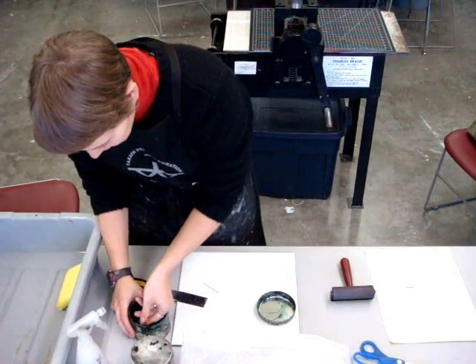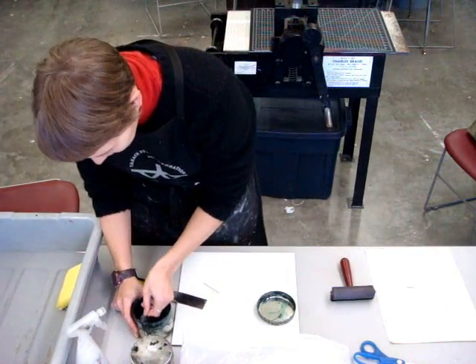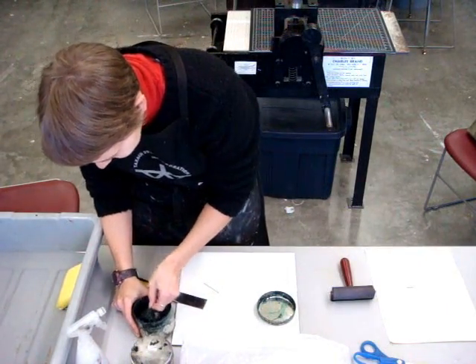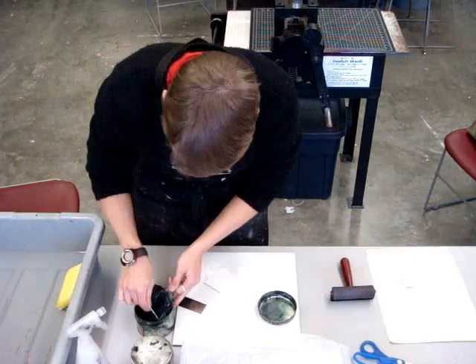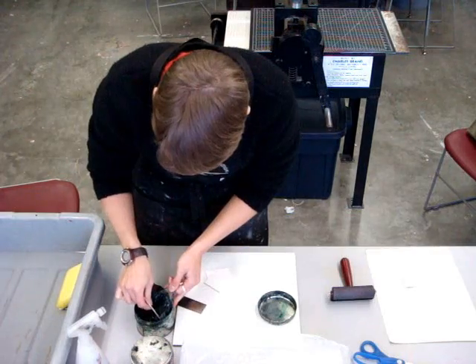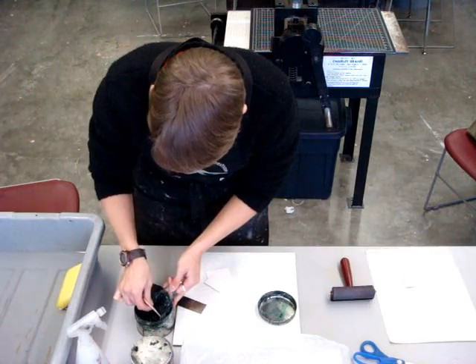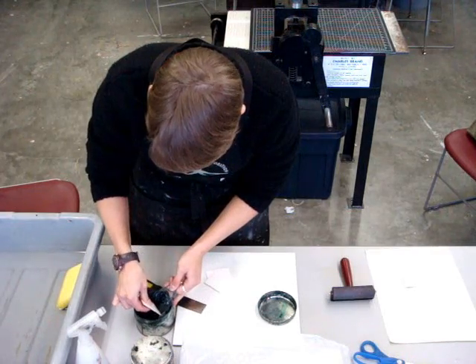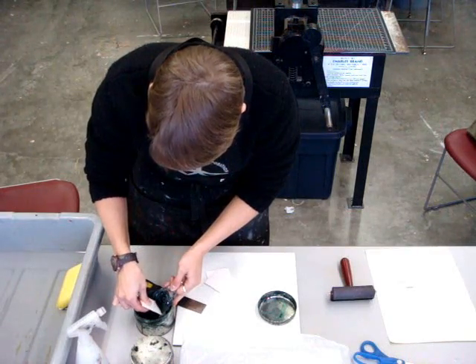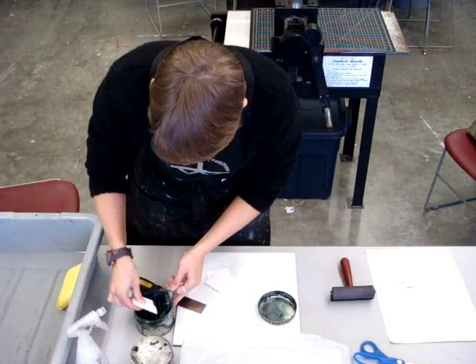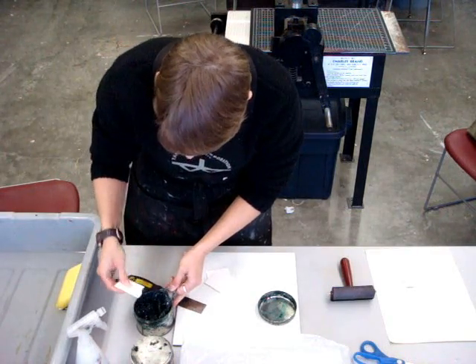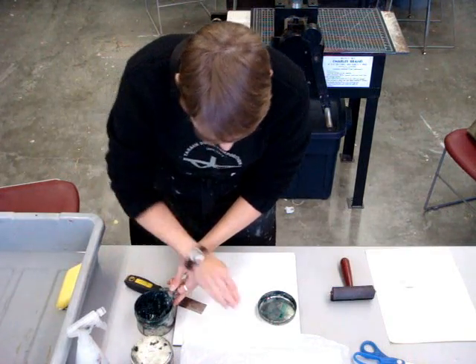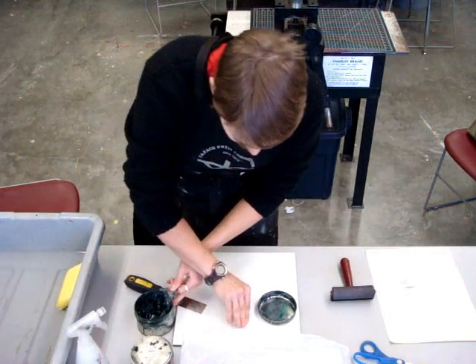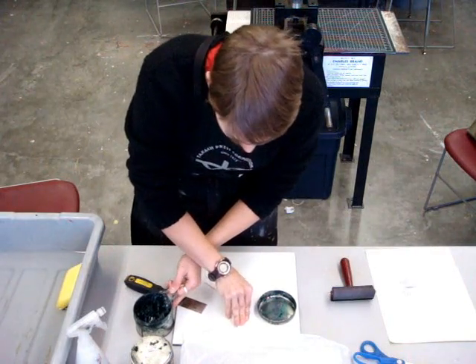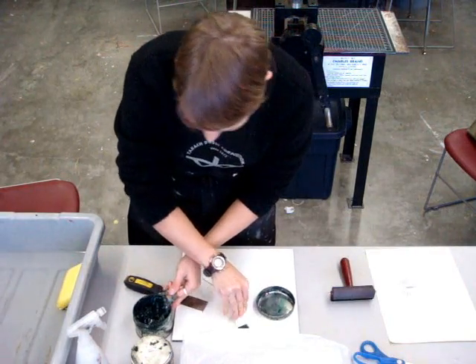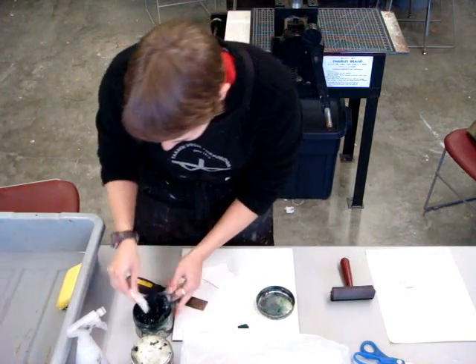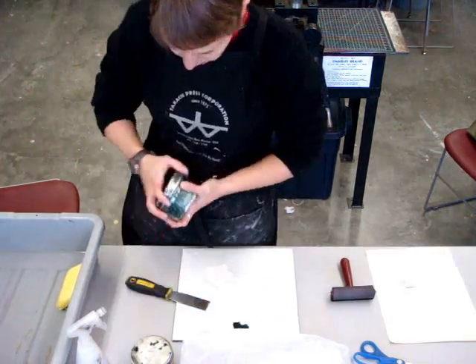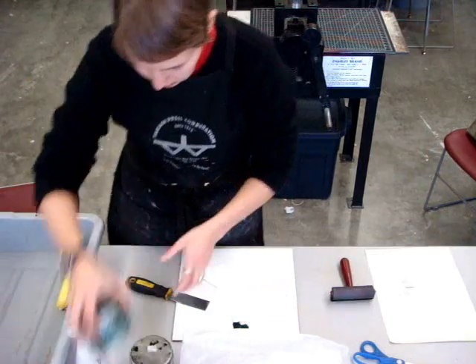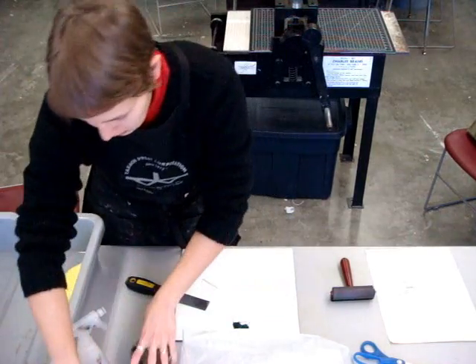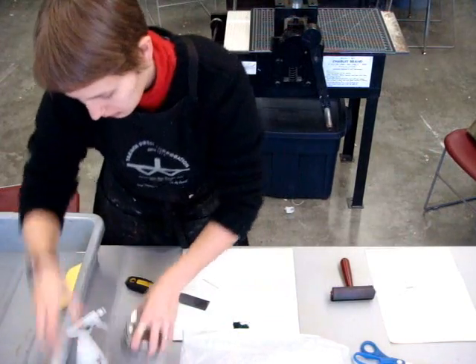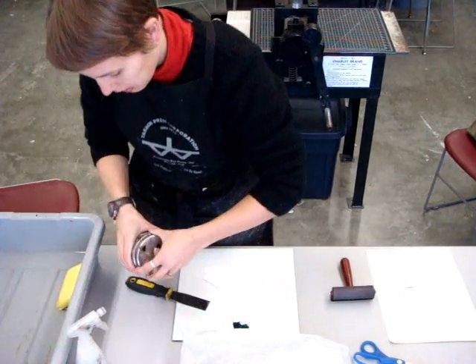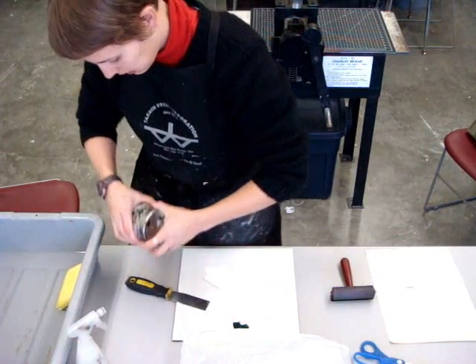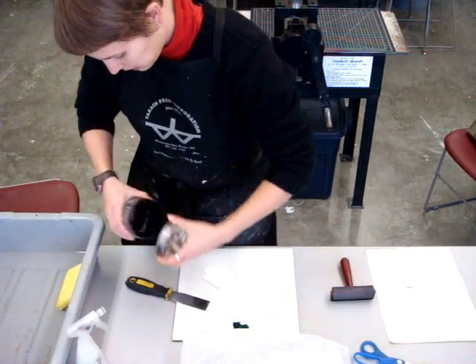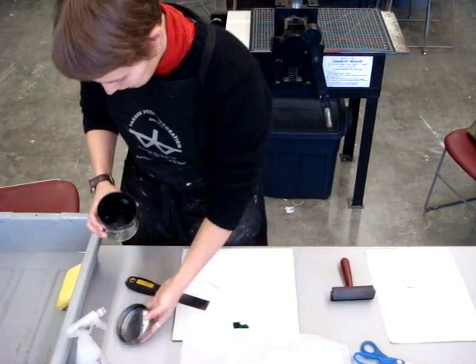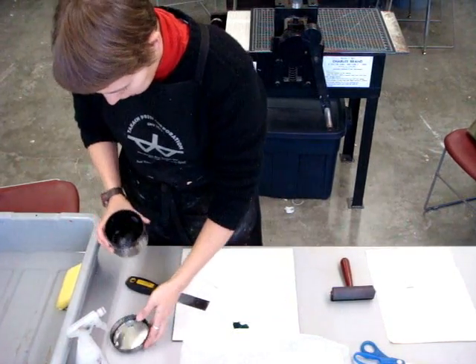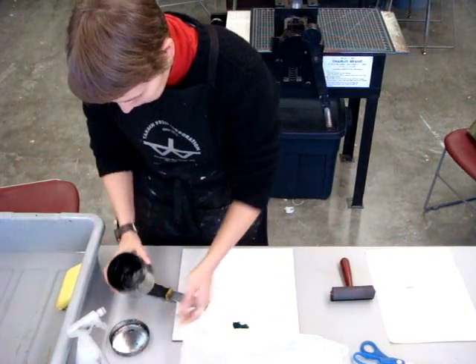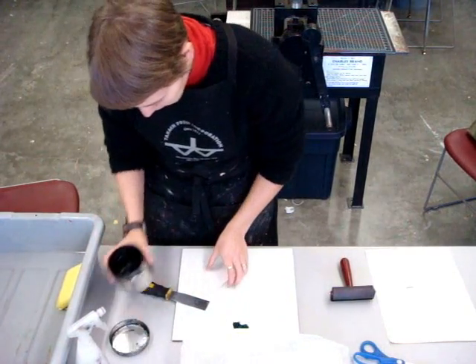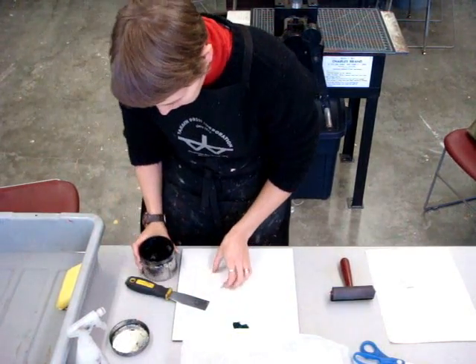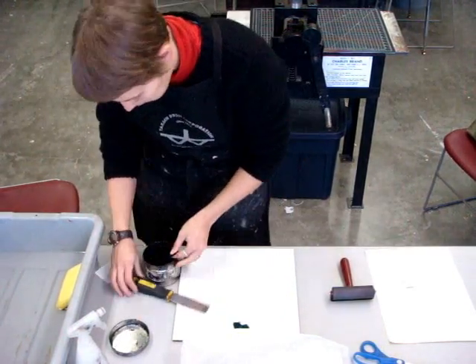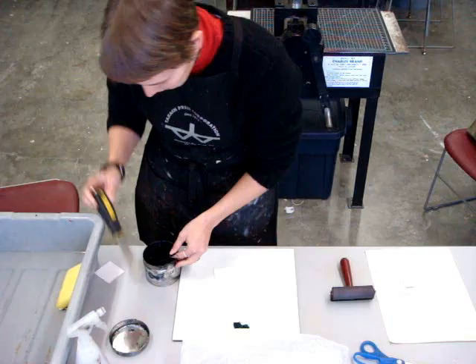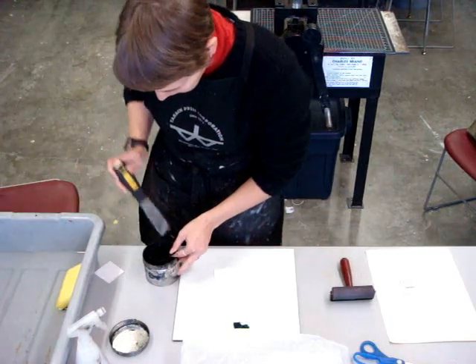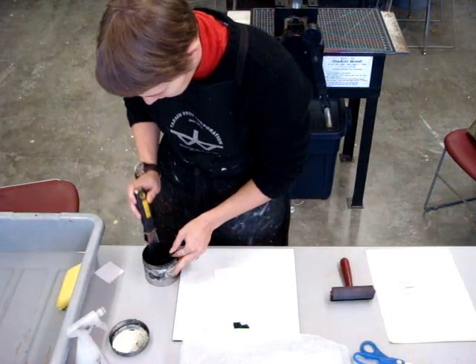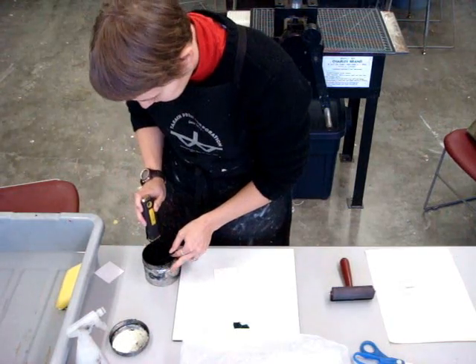We are using oil-based inks — etching inks, just straight out of the can with no modifiers. Here I am mixing two different colors of ink that are going to be rolled out and printed onto the plate.